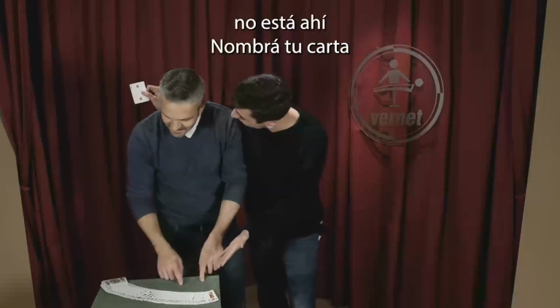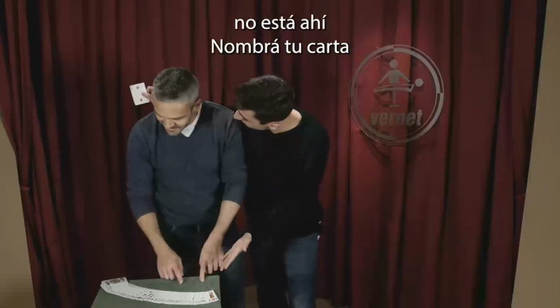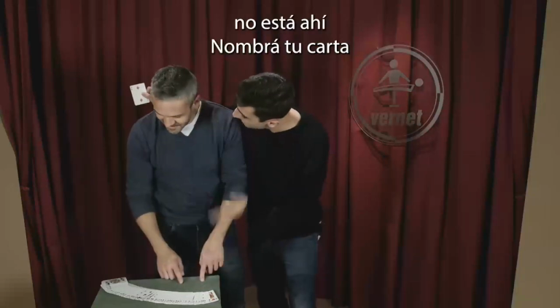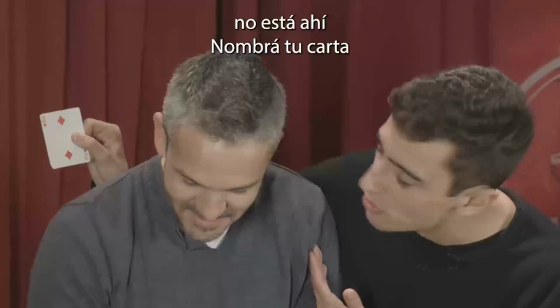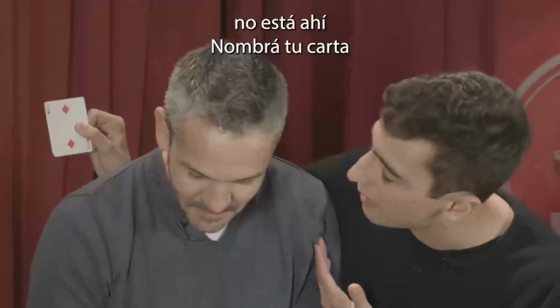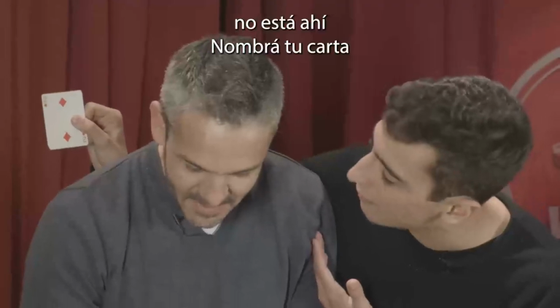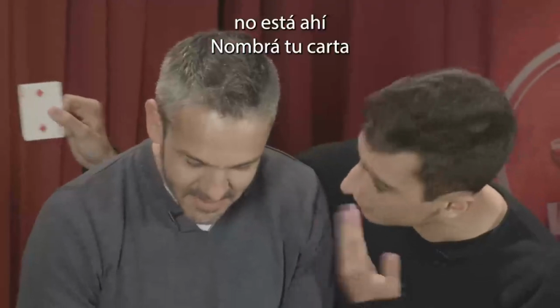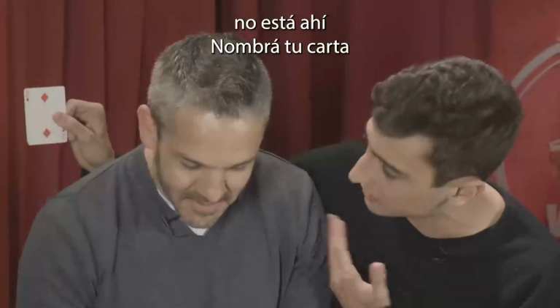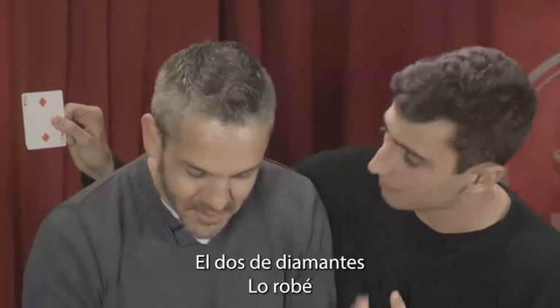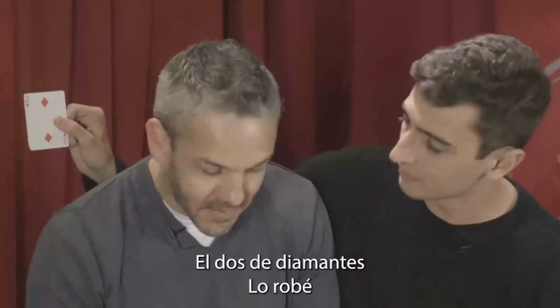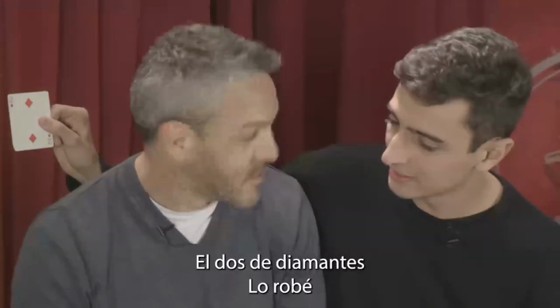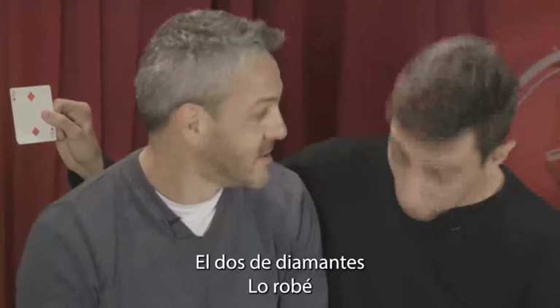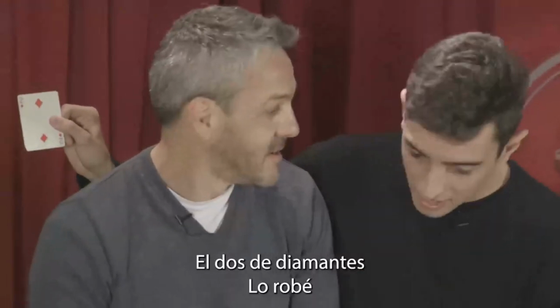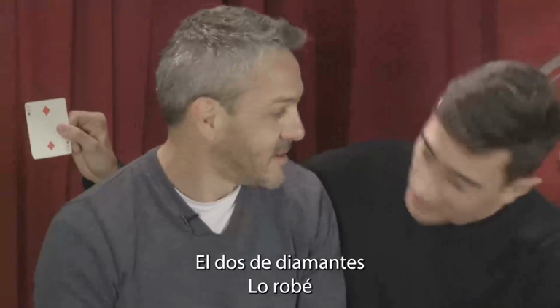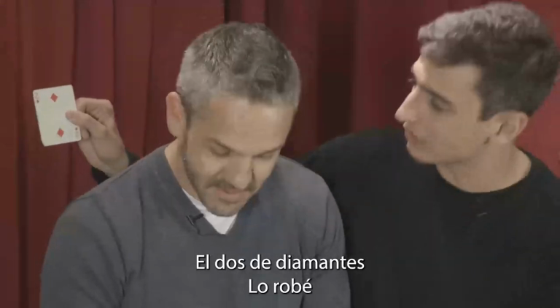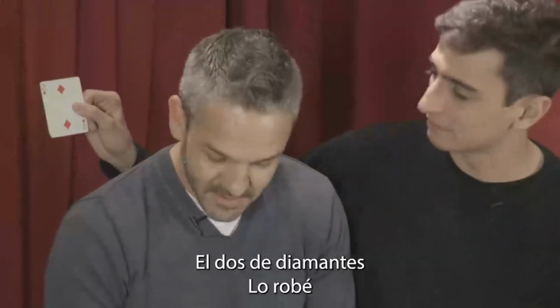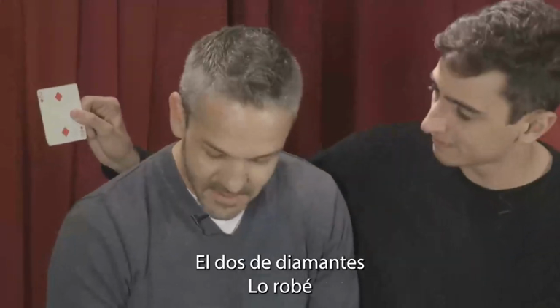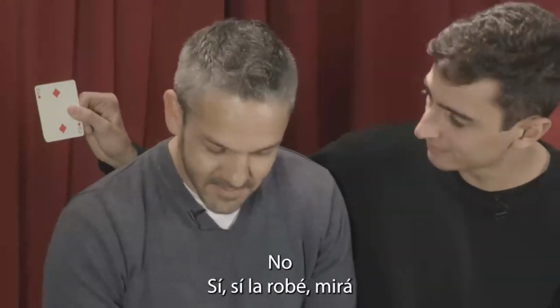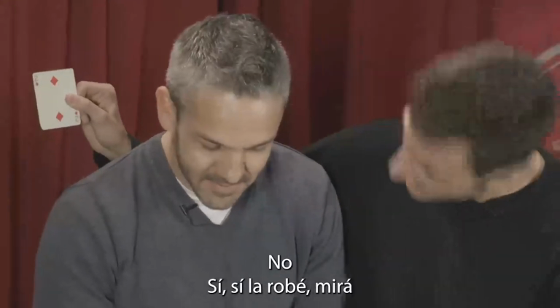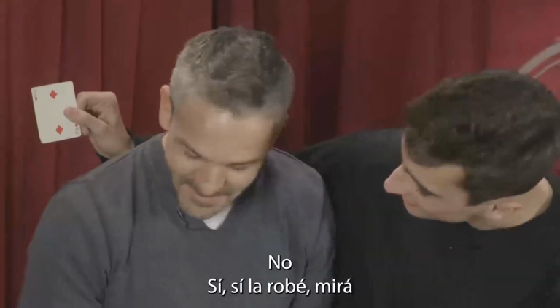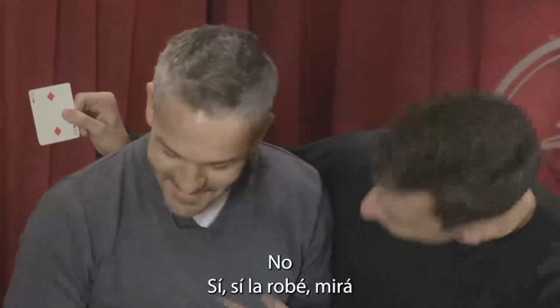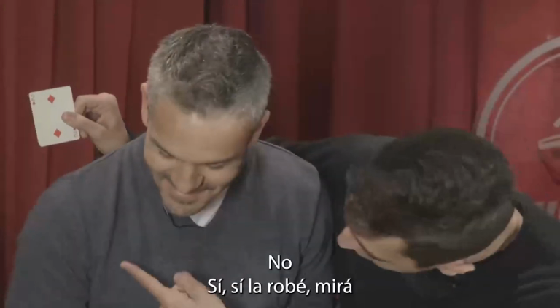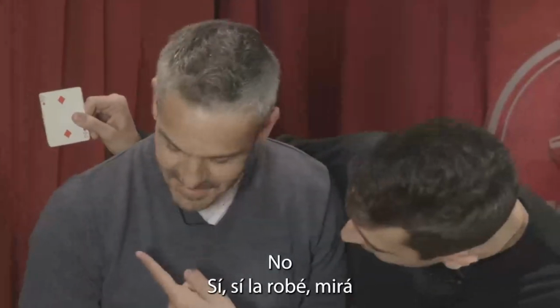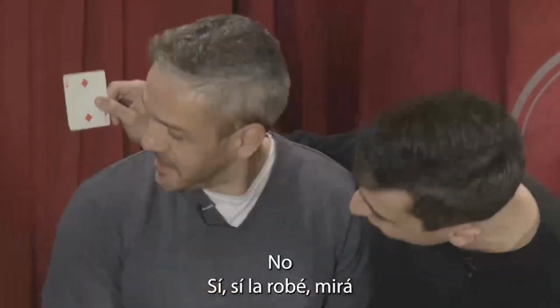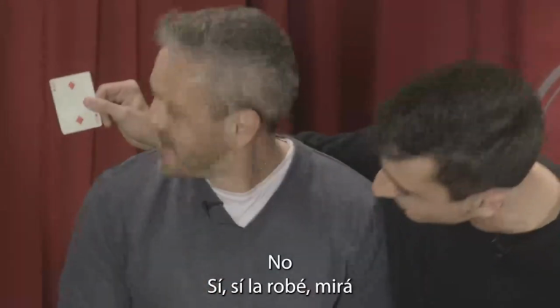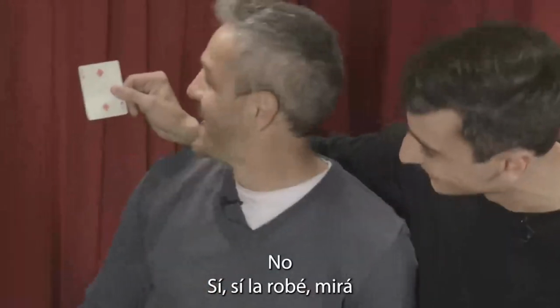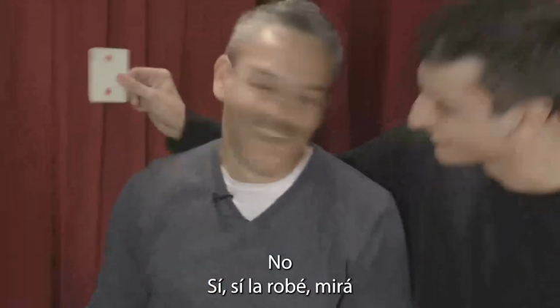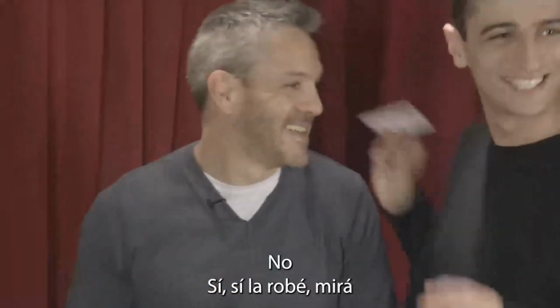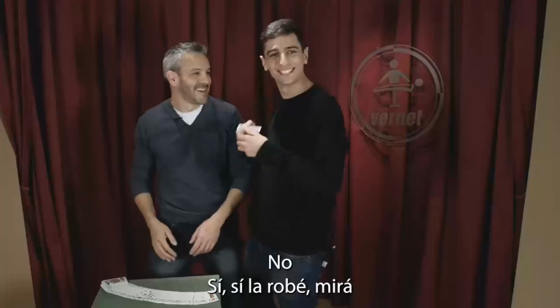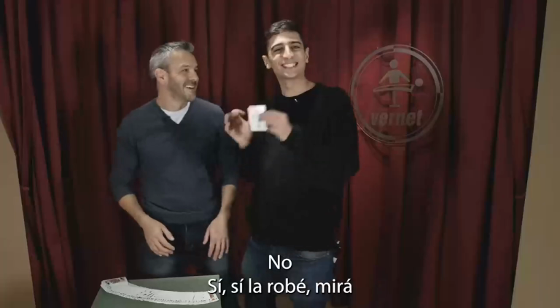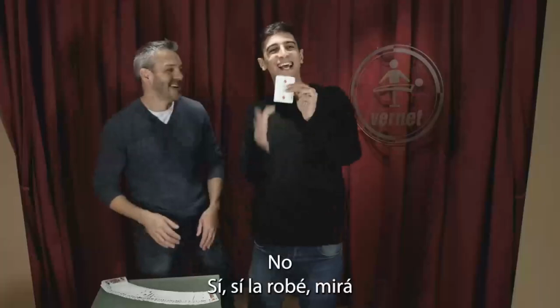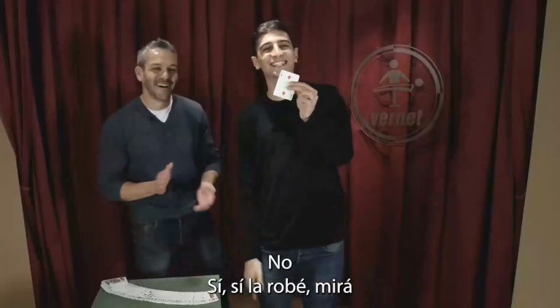Now name your card for the first time. The two of diamonds? Two of diamonds — I stole it! Look, look, I stole it. It was just such a little touch.